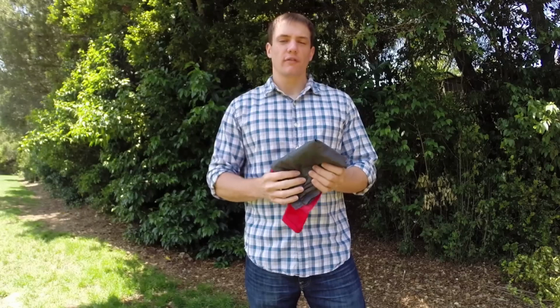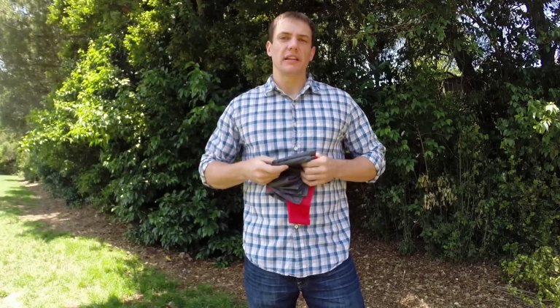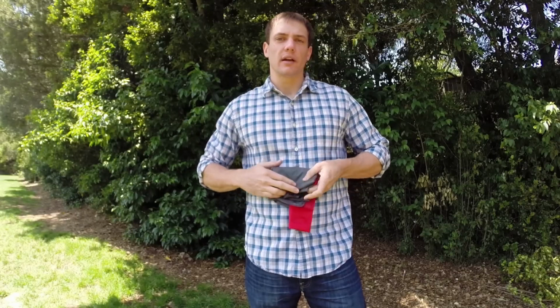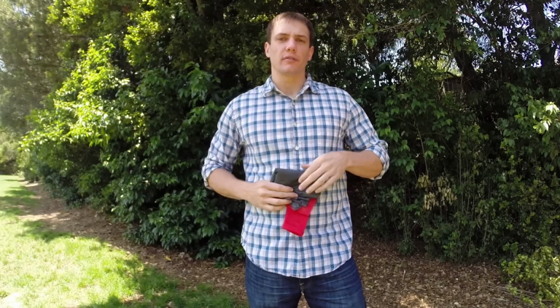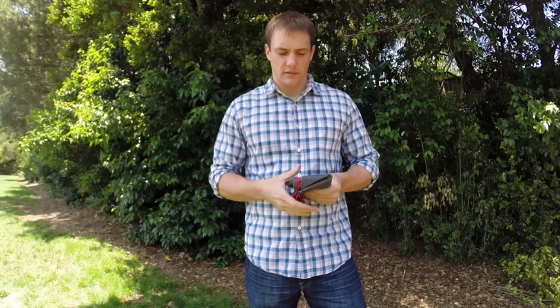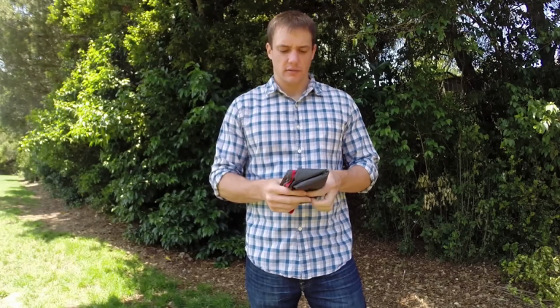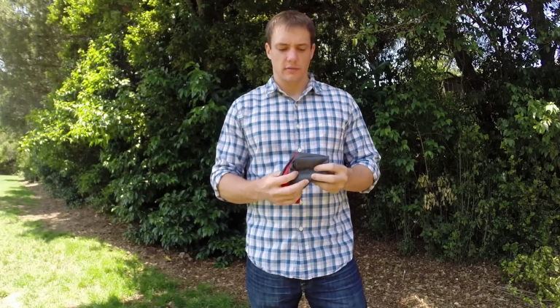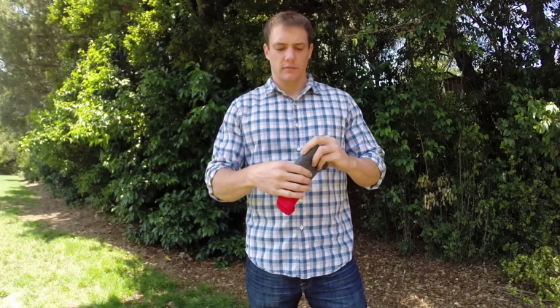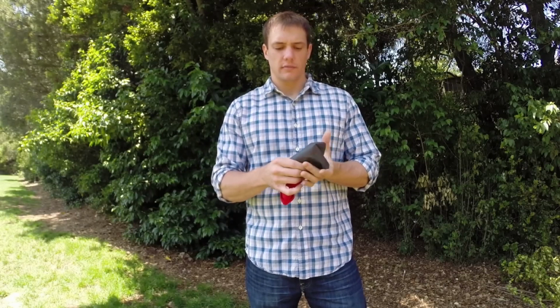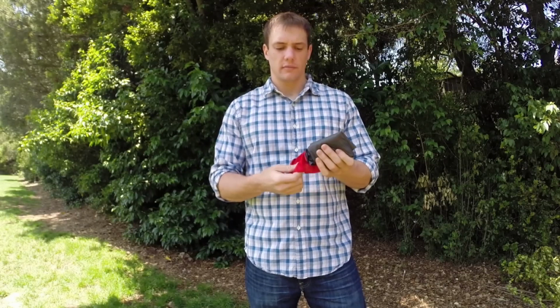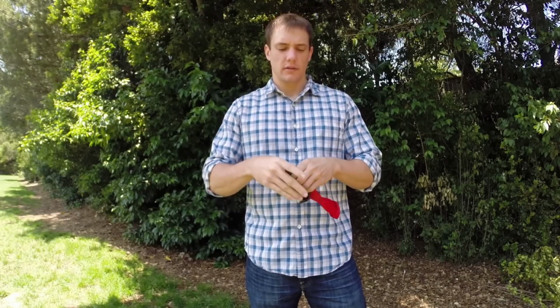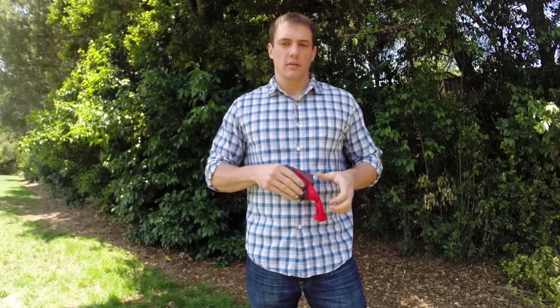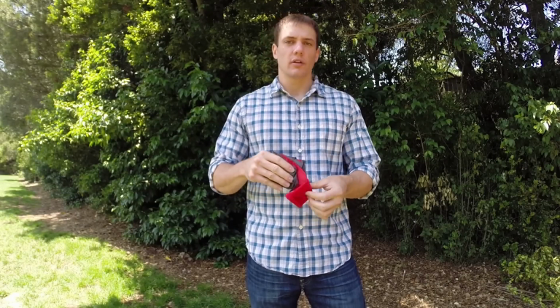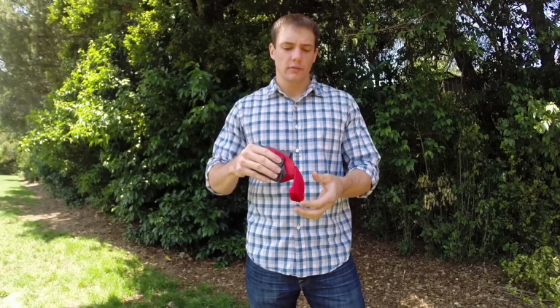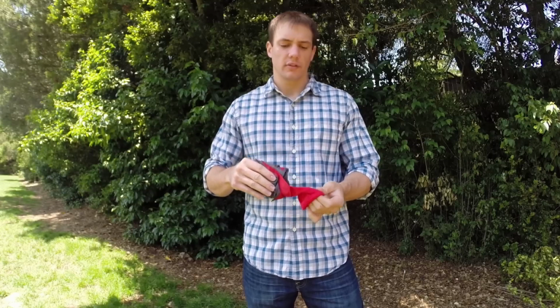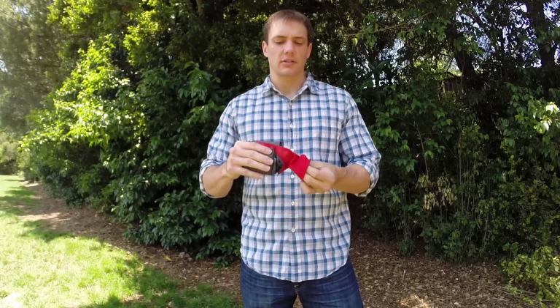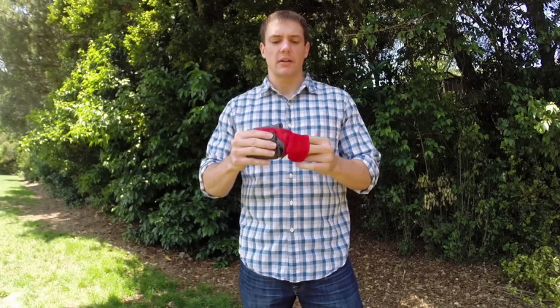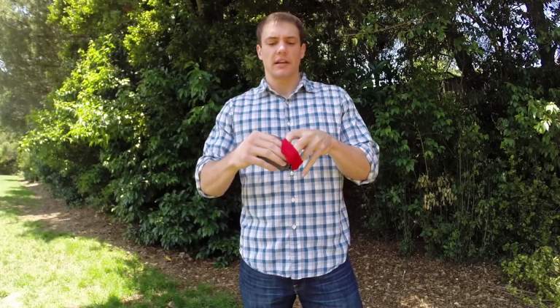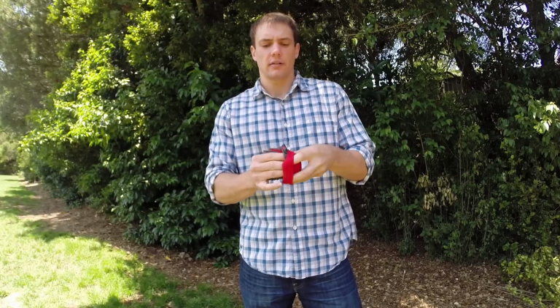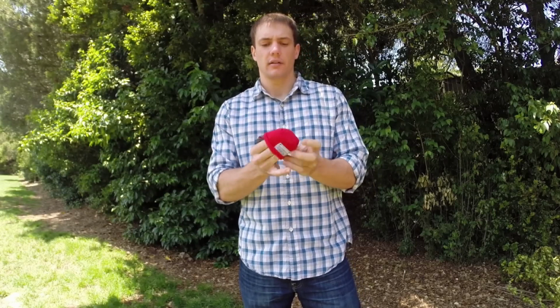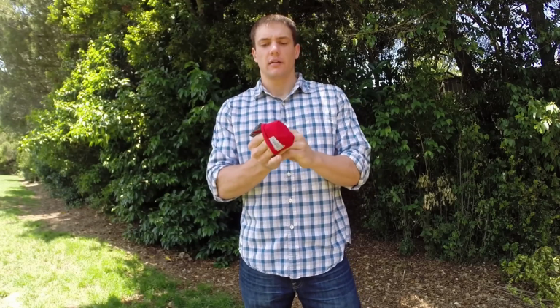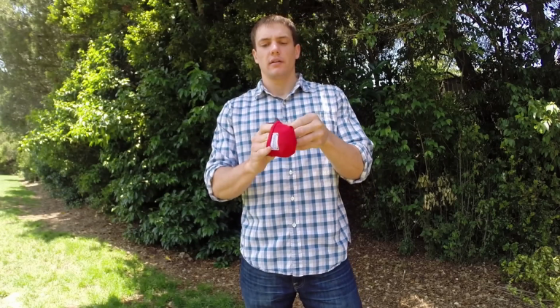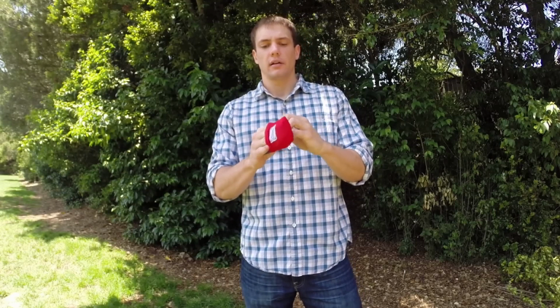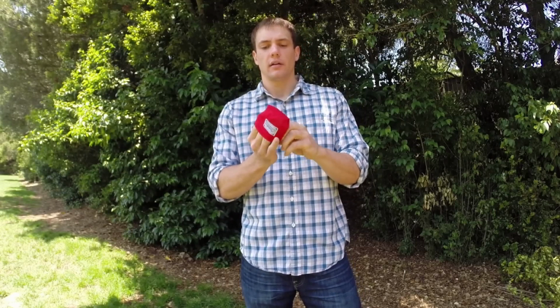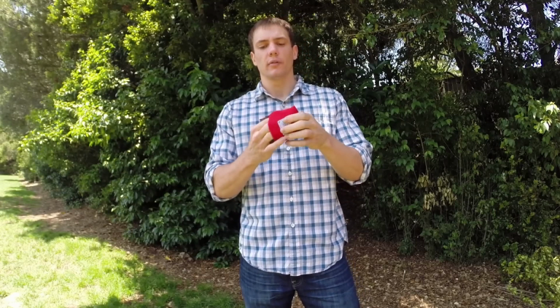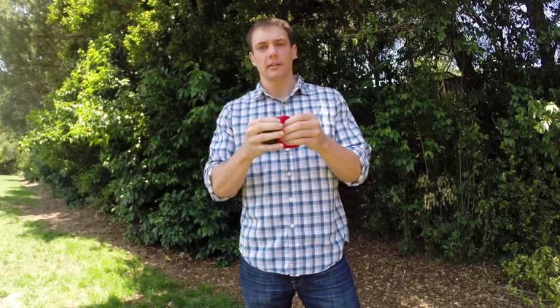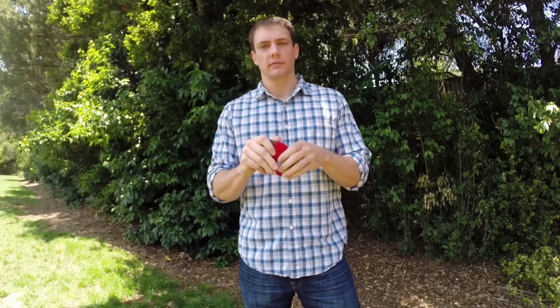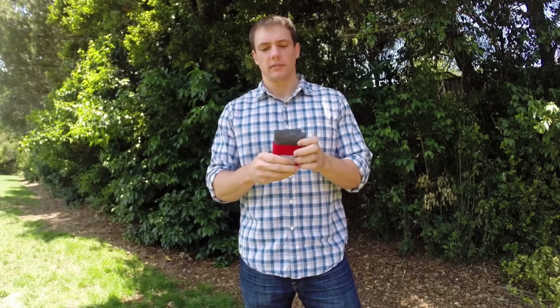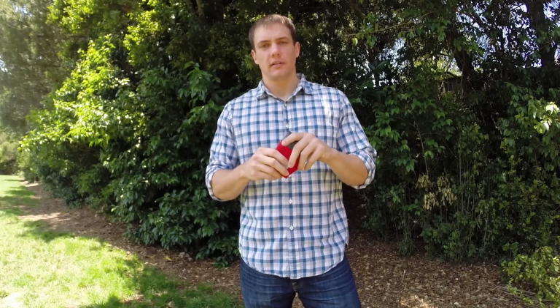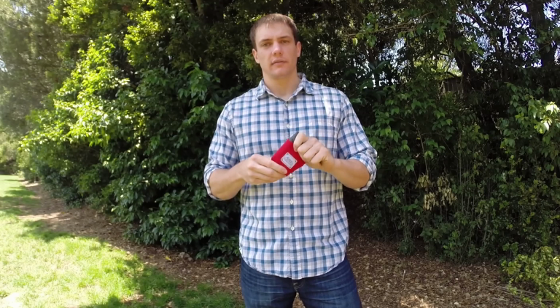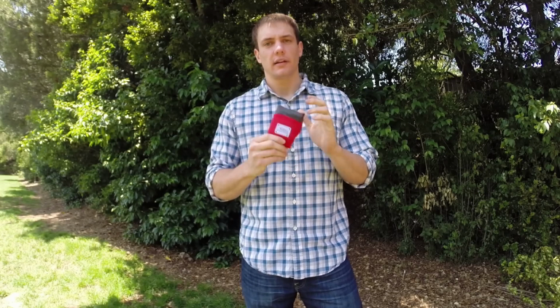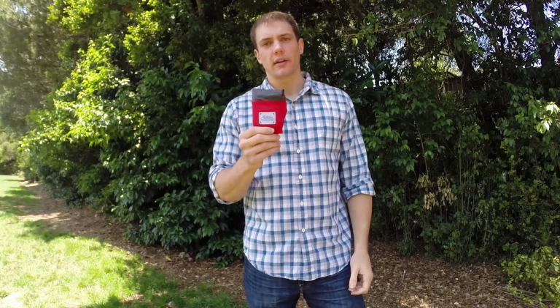Your folds should be neat, but they don't have to be perfect. Once you're all folded, flip the attached storage pouch inside out over the blanket, and you're ready to go.